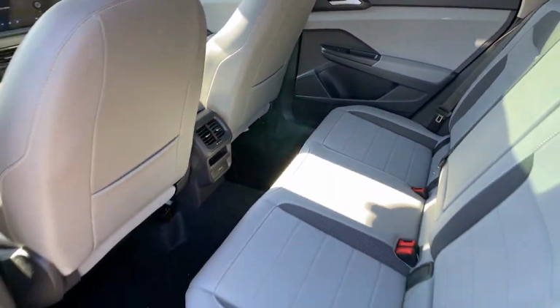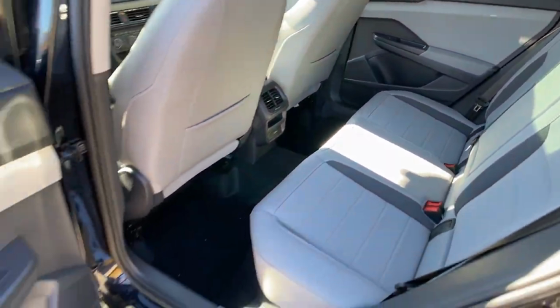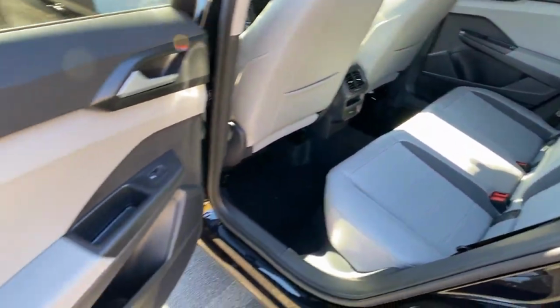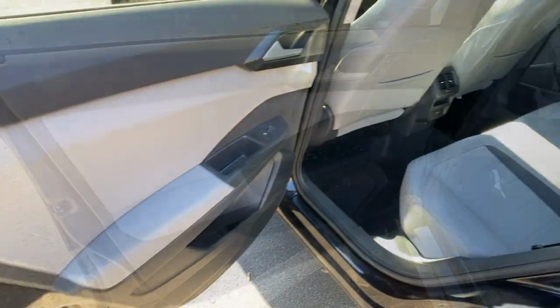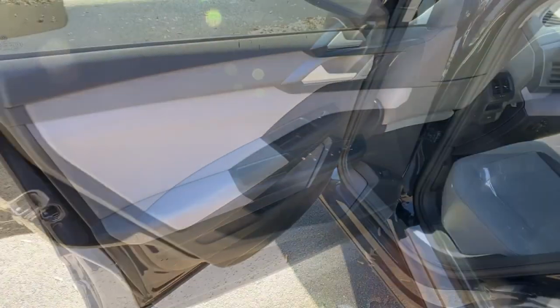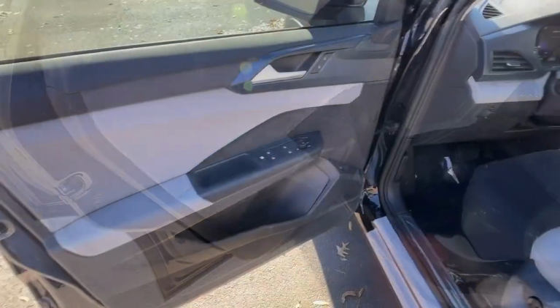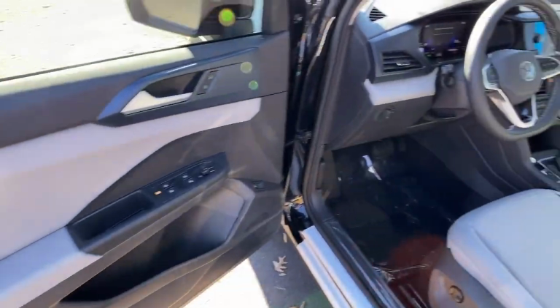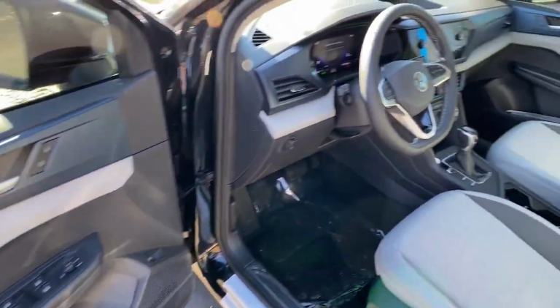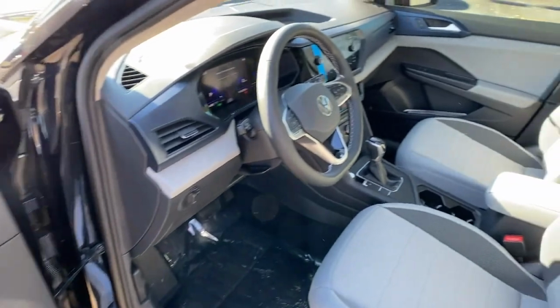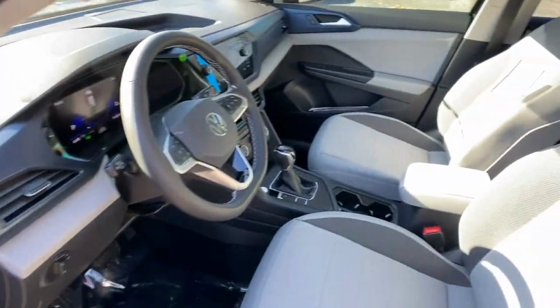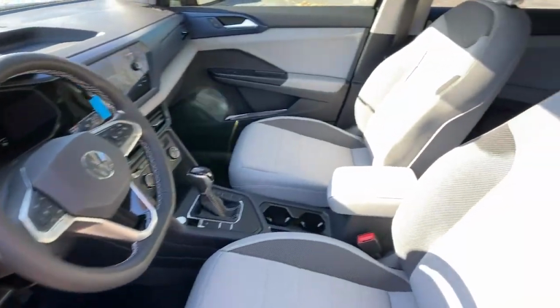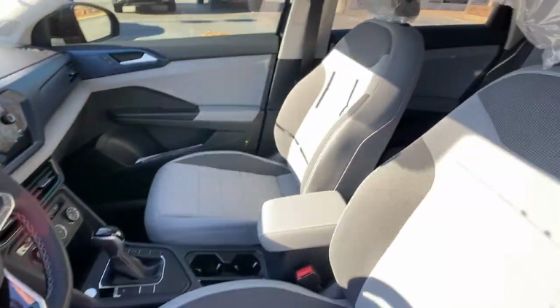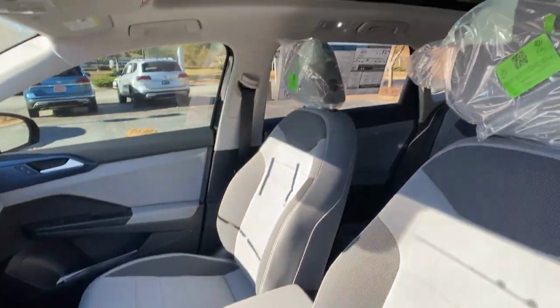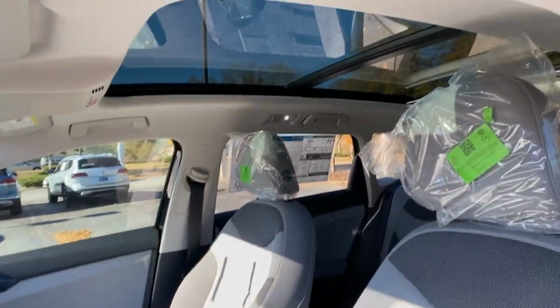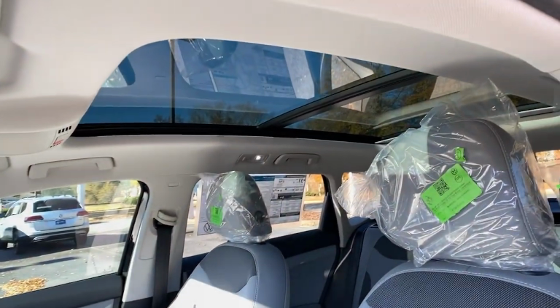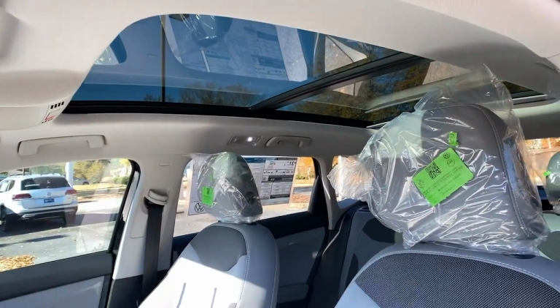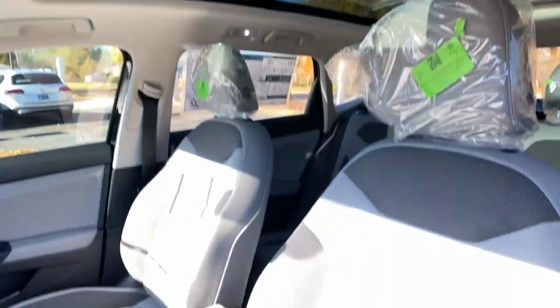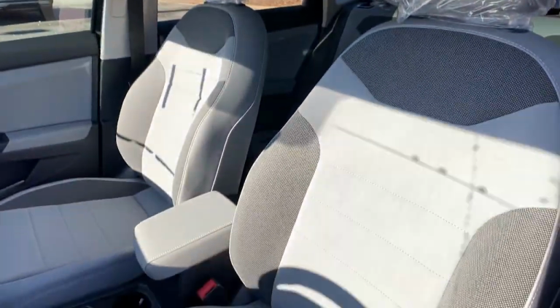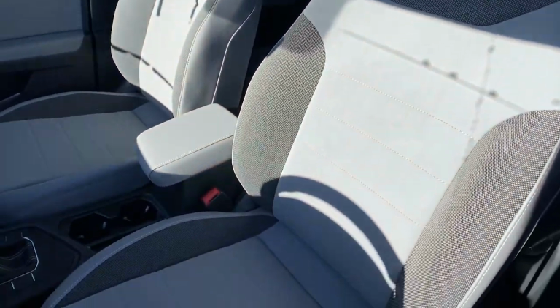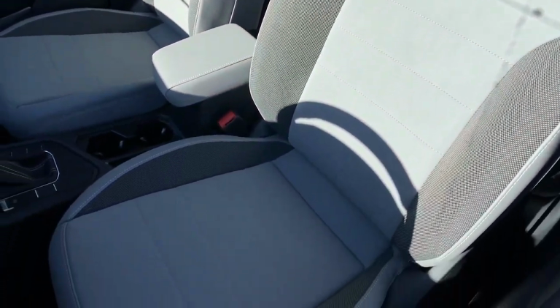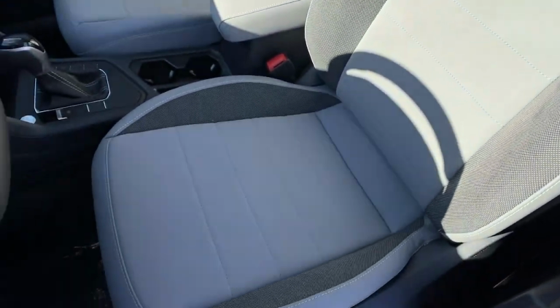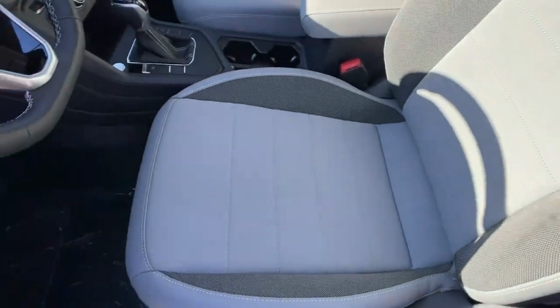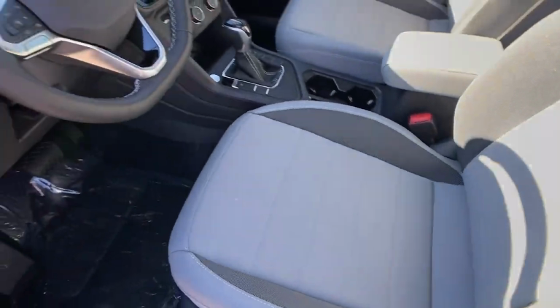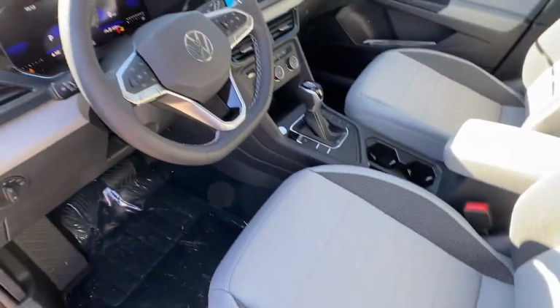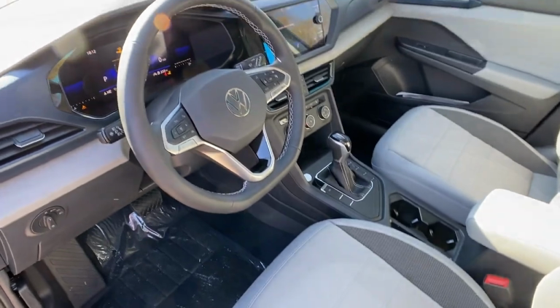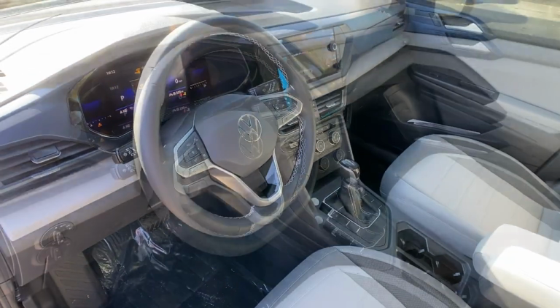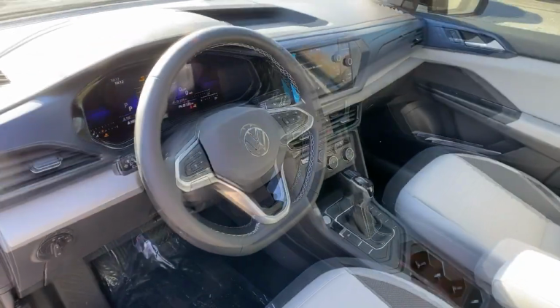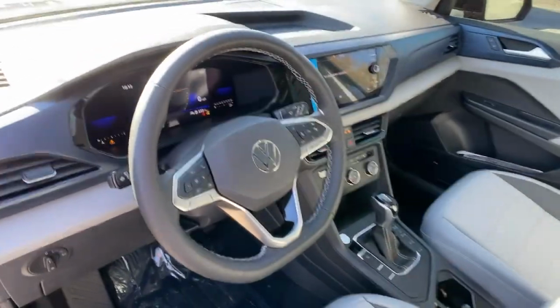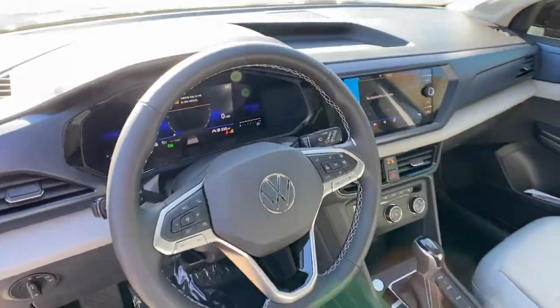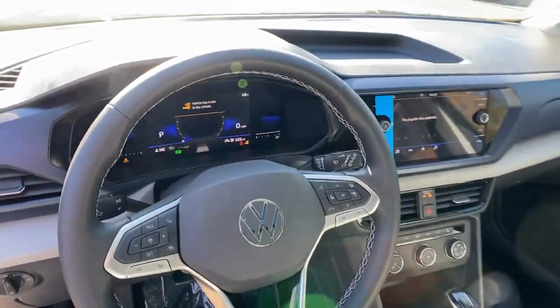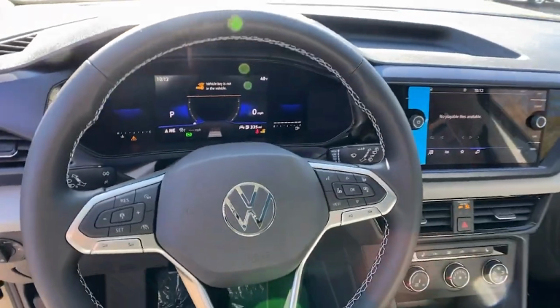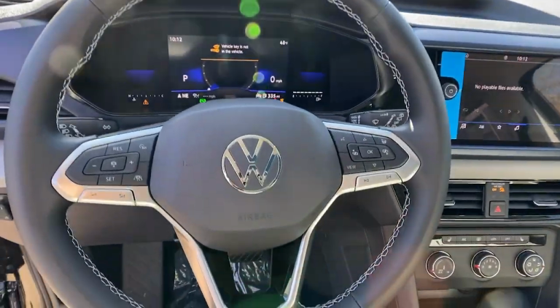Feel the satisfaction that comes with choosing quality and efficiency. Treat yourself to a test drive today. Our staff will toss you the keys and give you an outstanding customer experience.